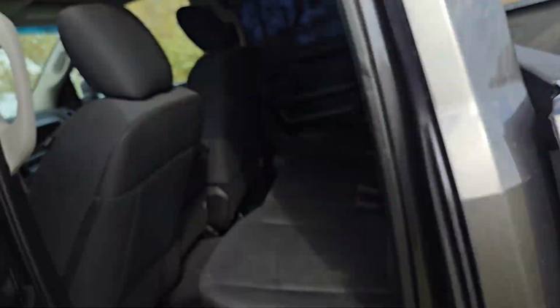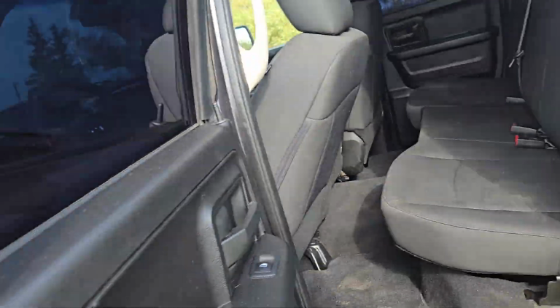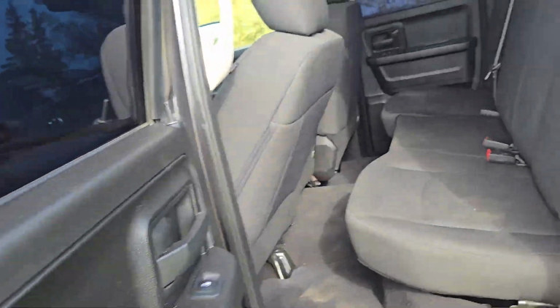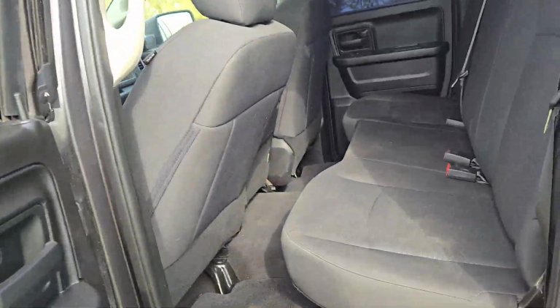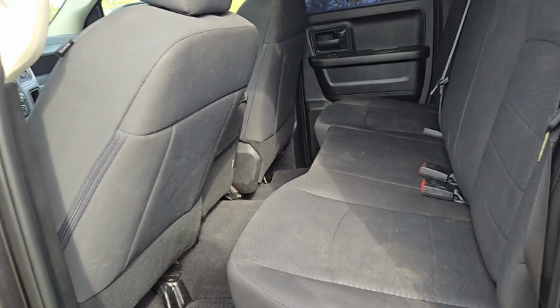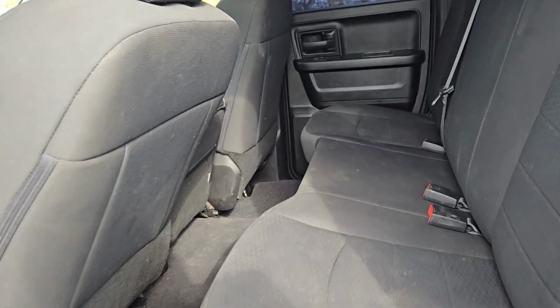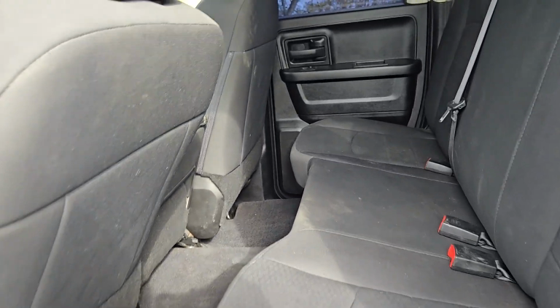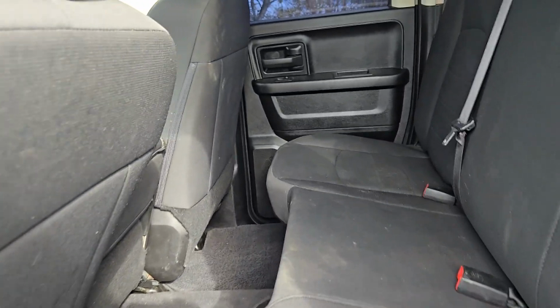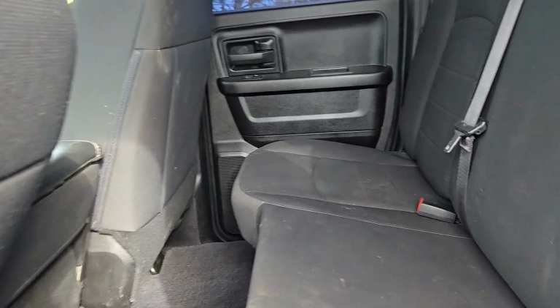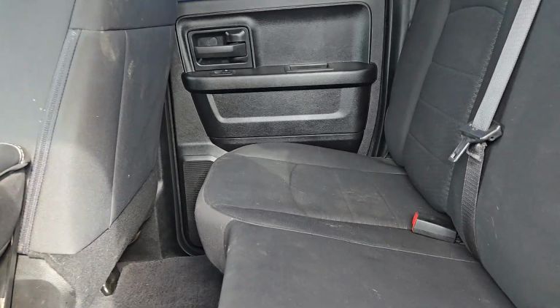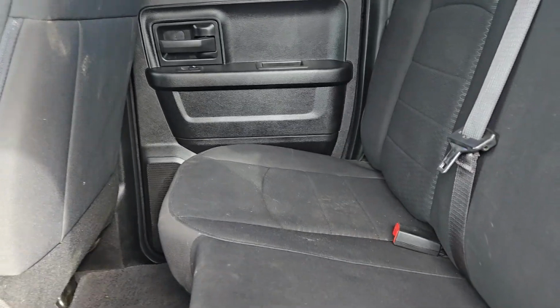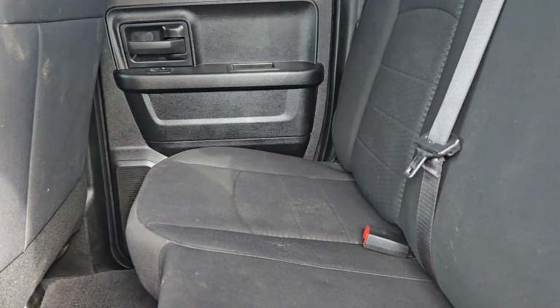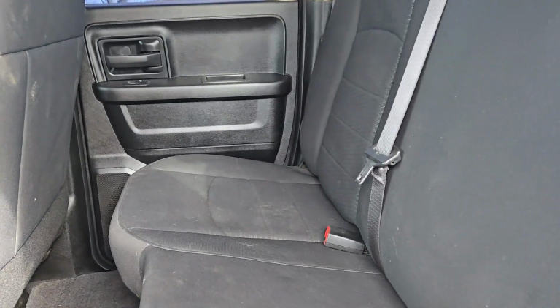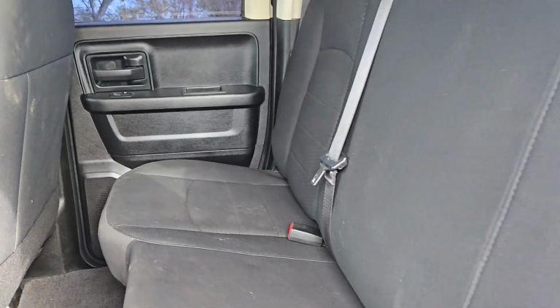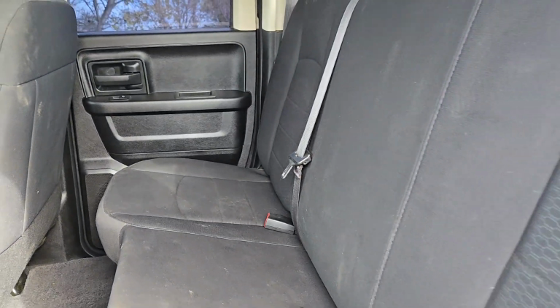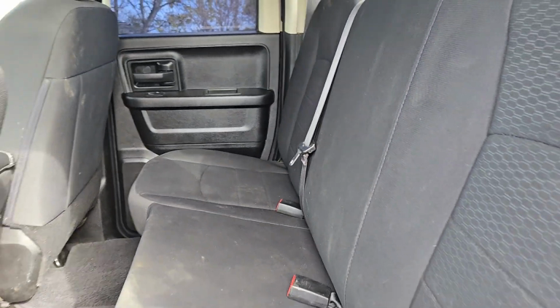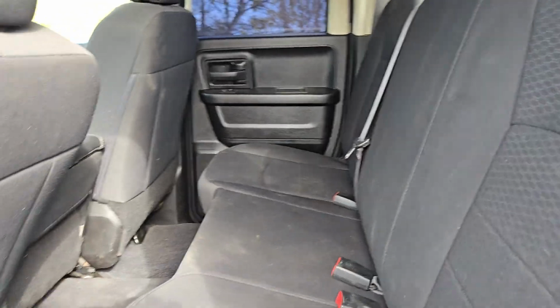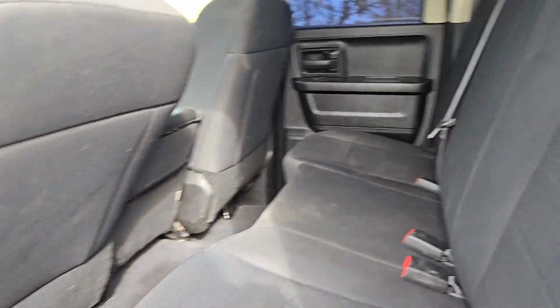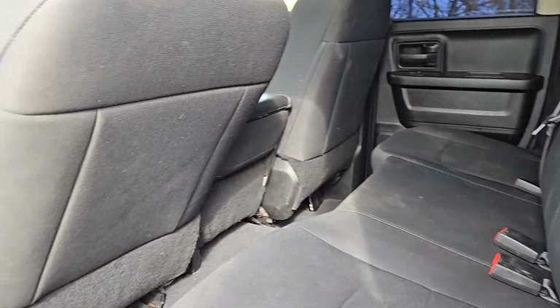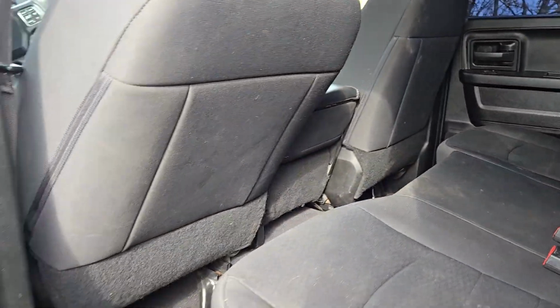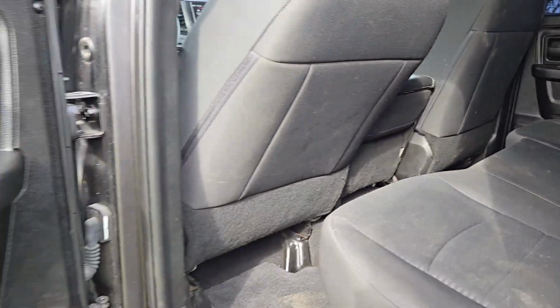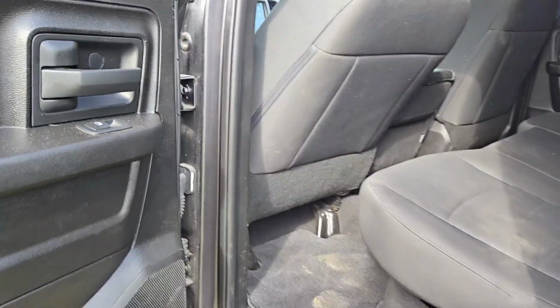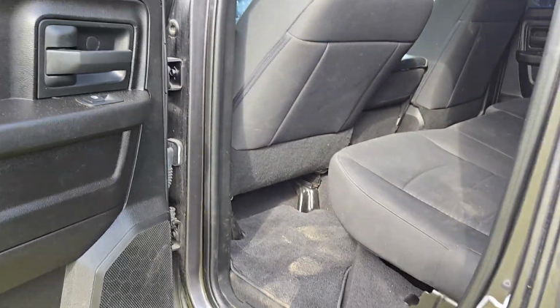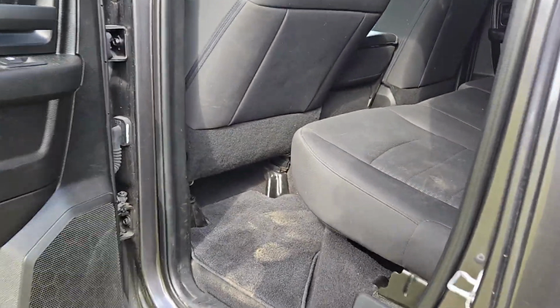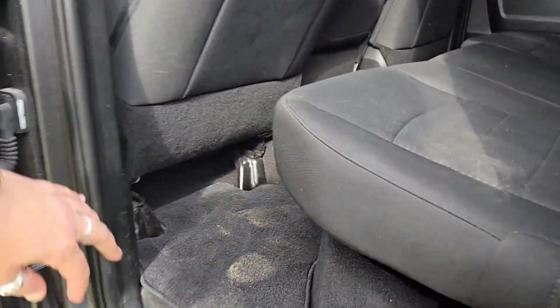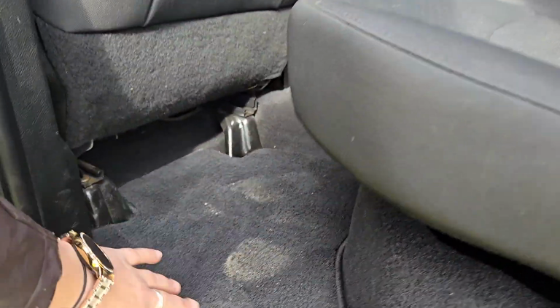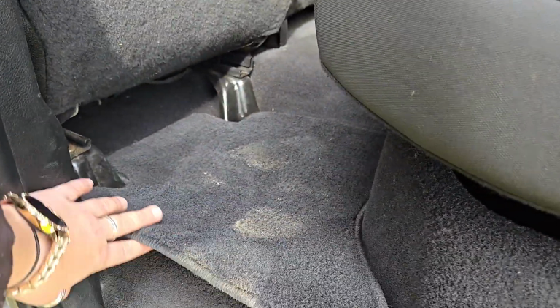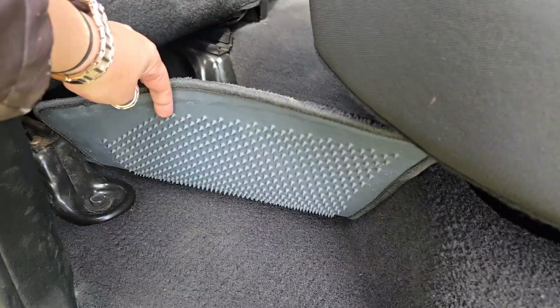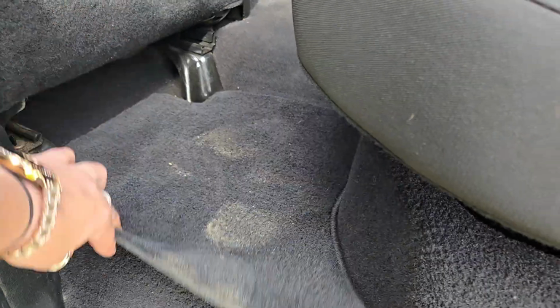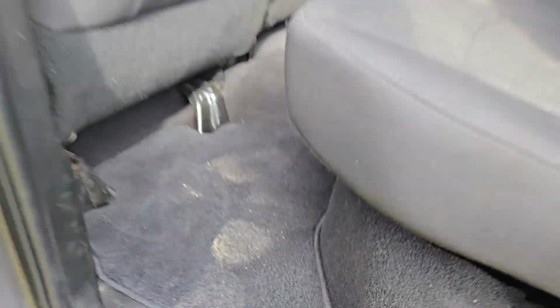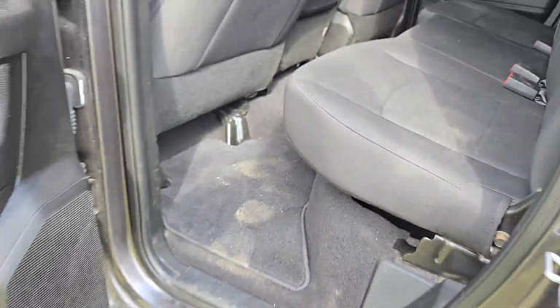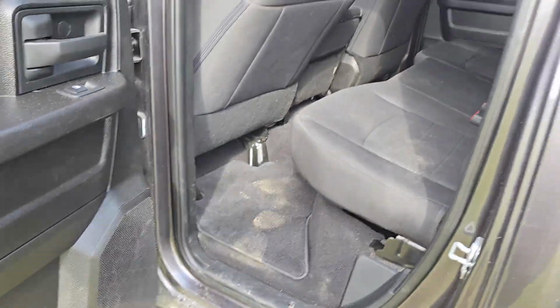In the back seat of this quad cab, these seats slip up very easily. We've got our fabric floor mats in there.